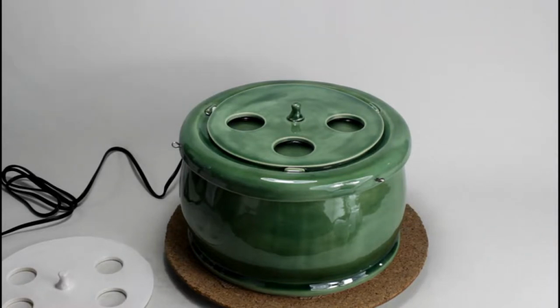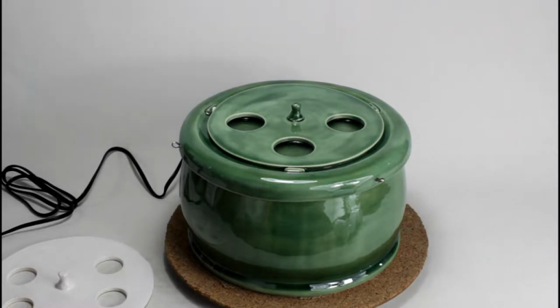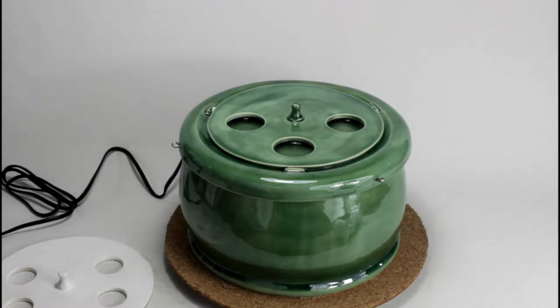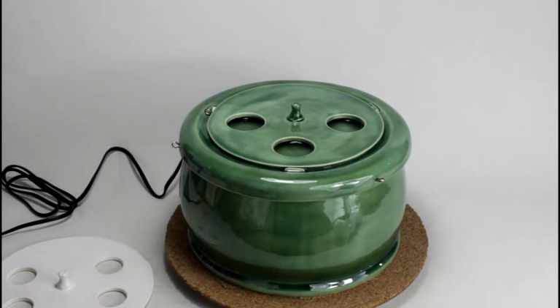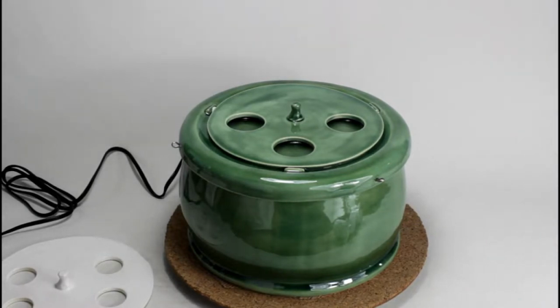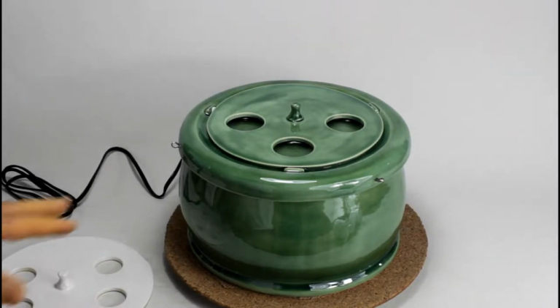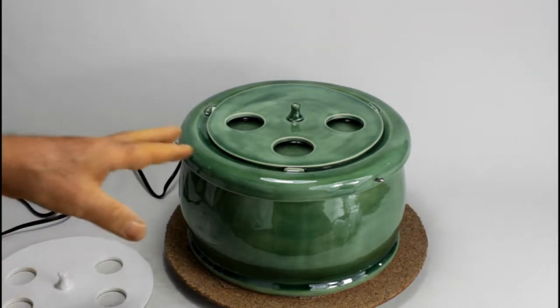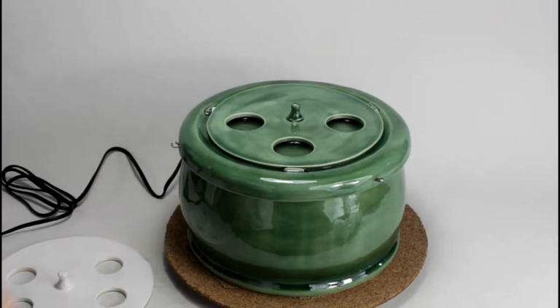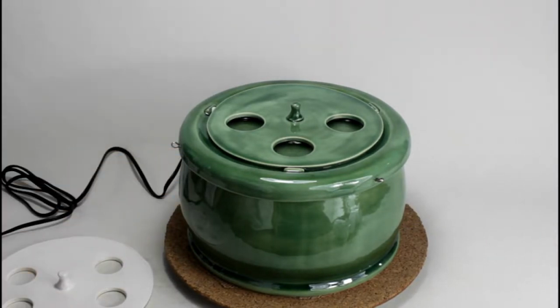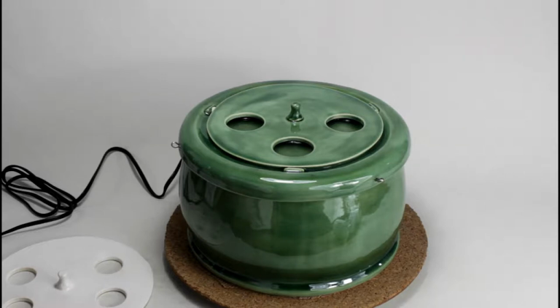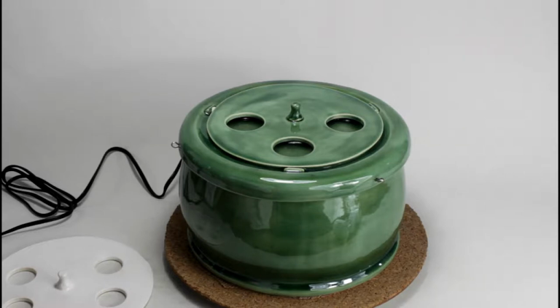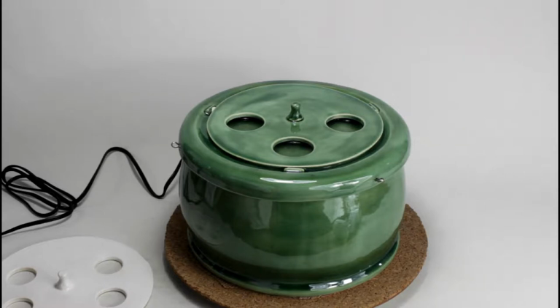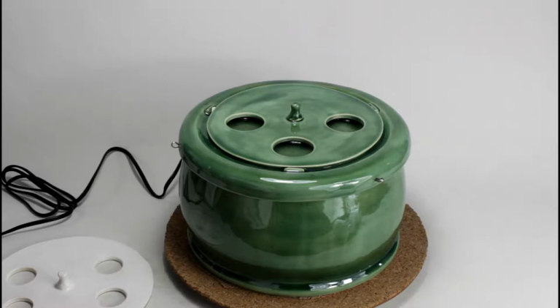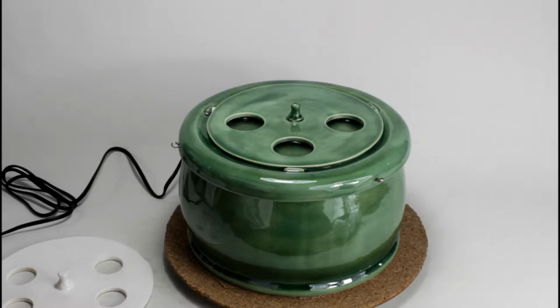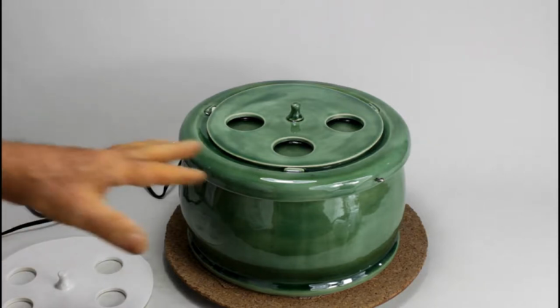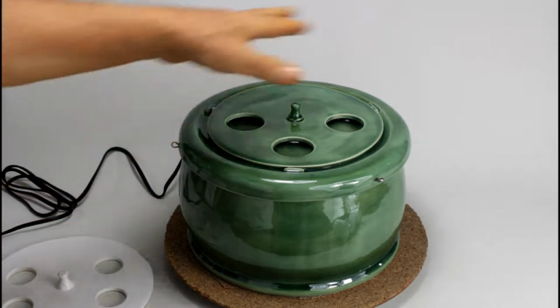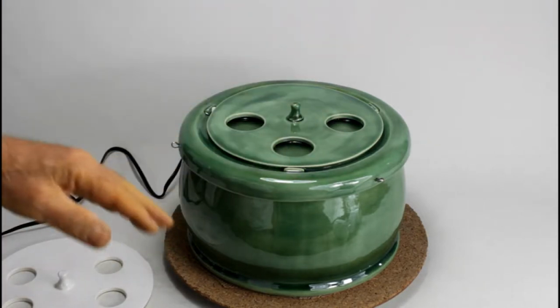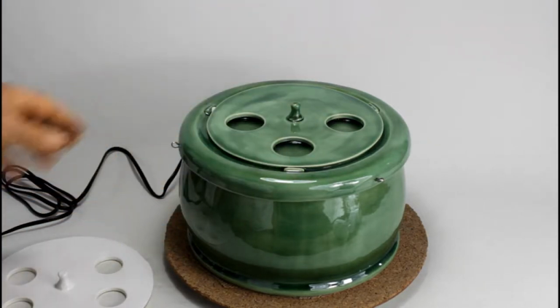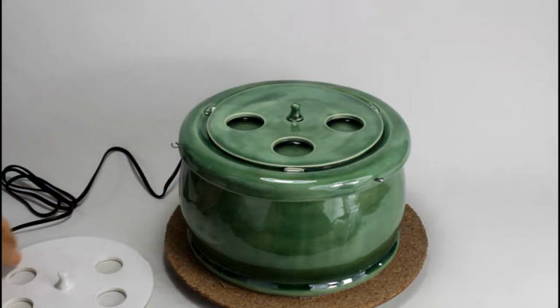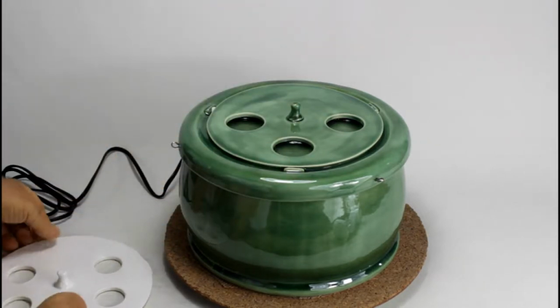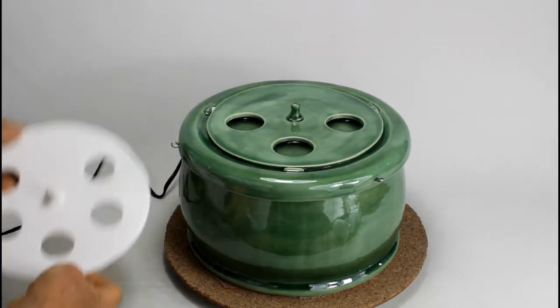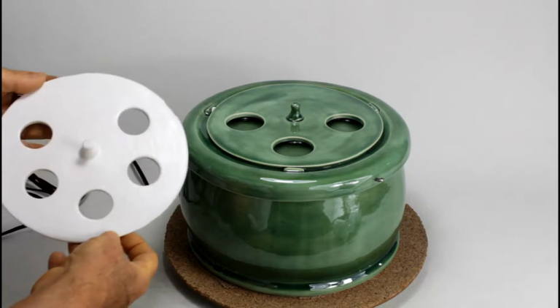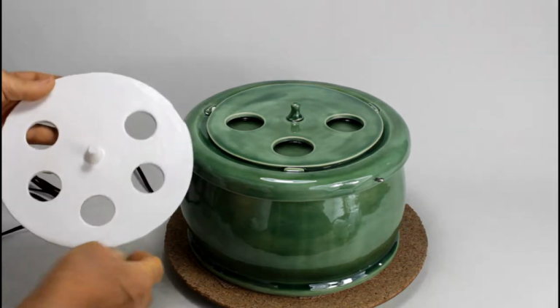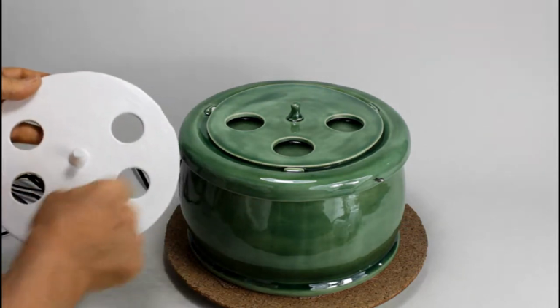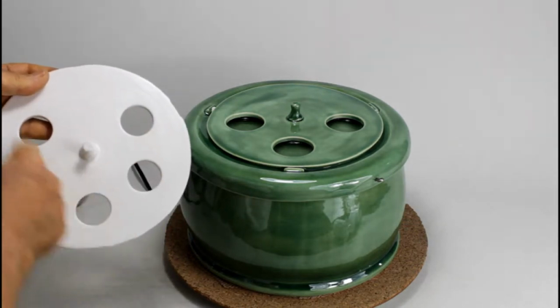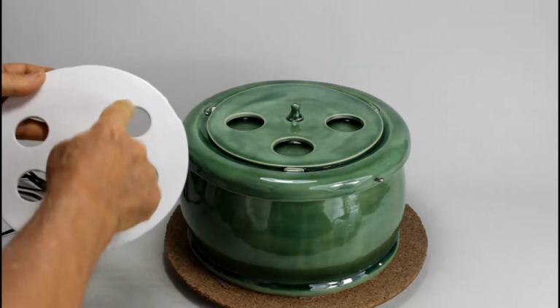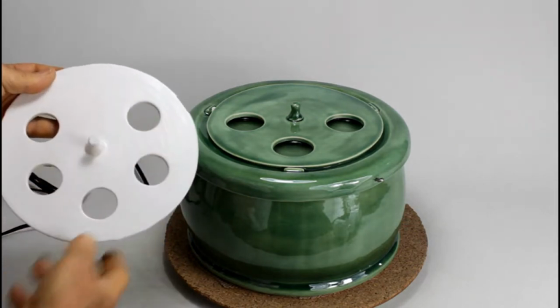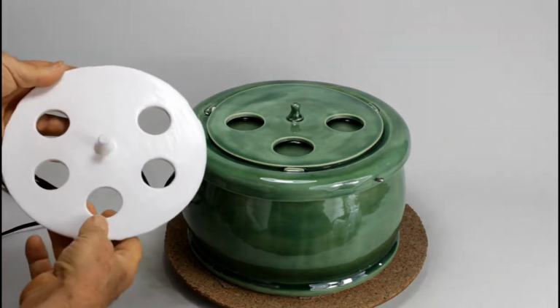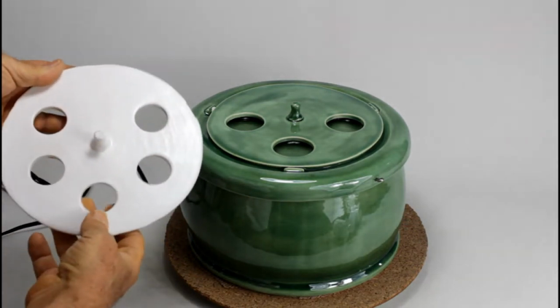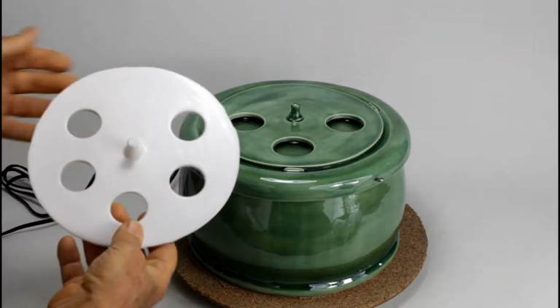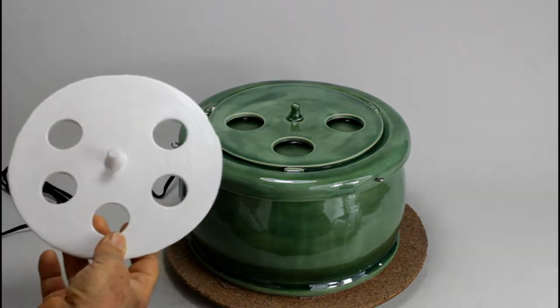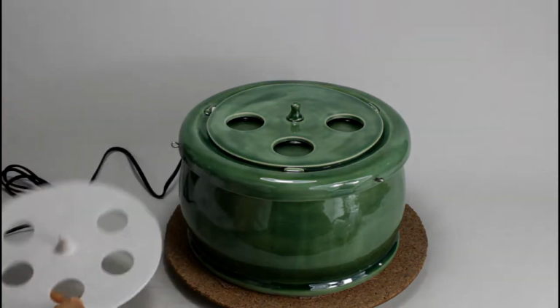Hello. This is our new design of fountain for Persian cats. It's in size large and it comes with different inserts with different drinking openings or drinking indentations.